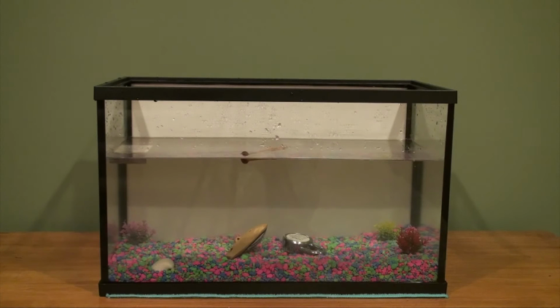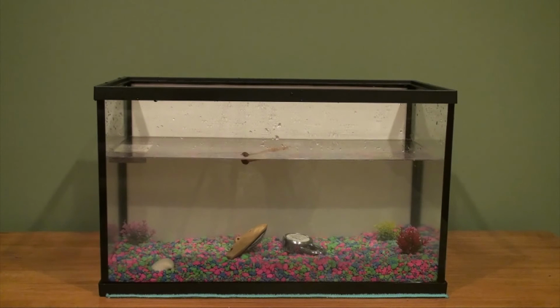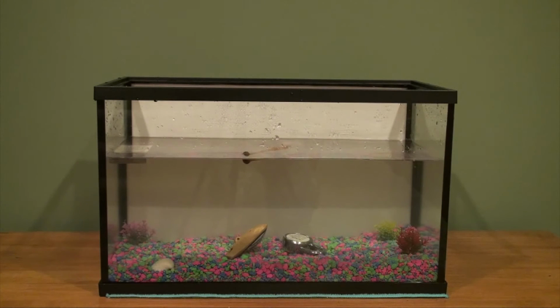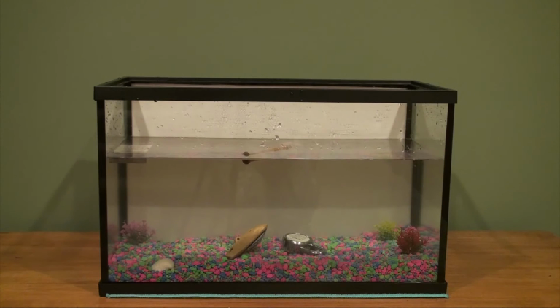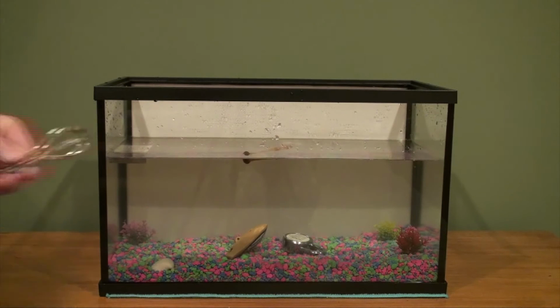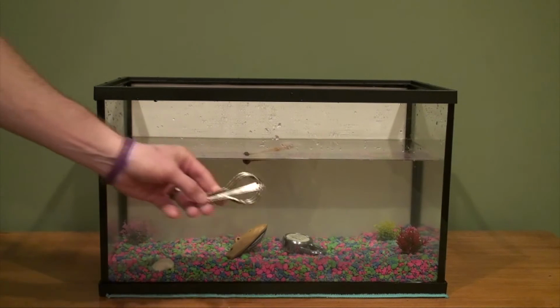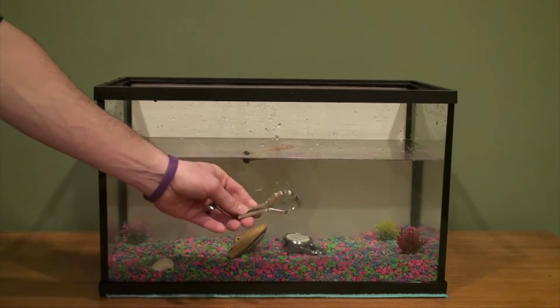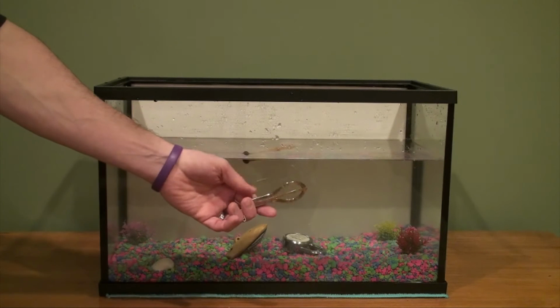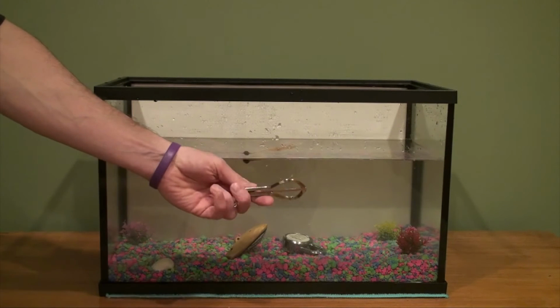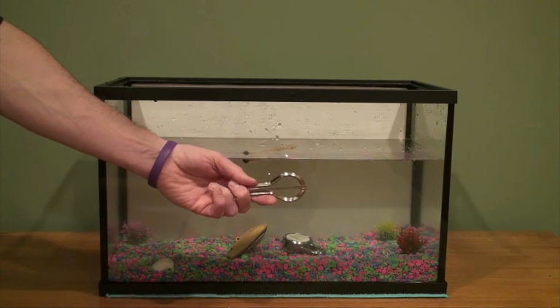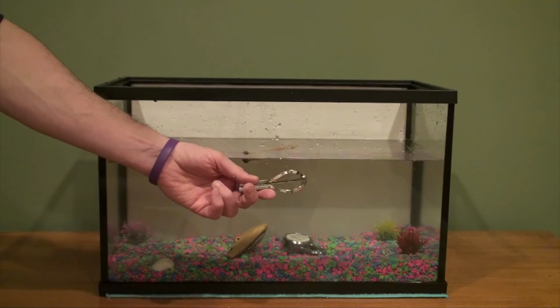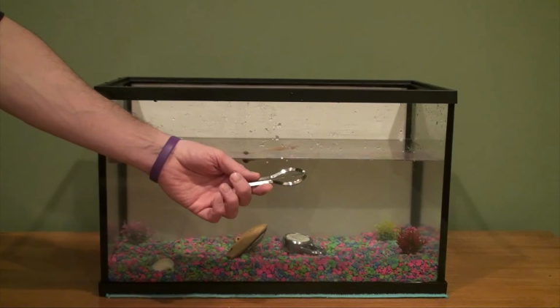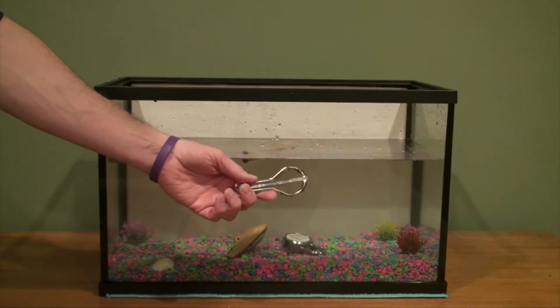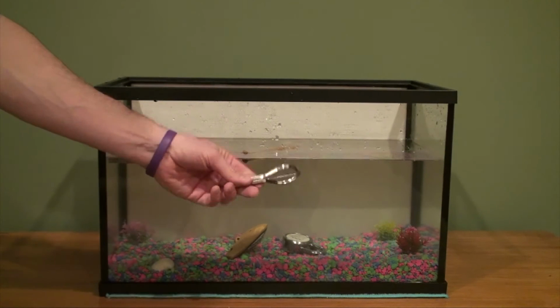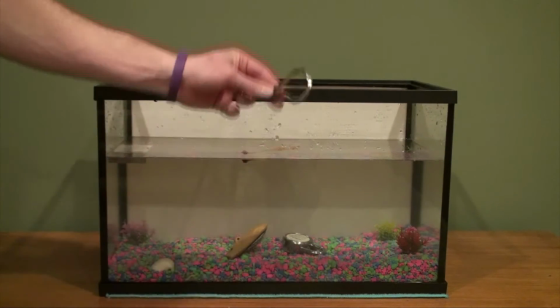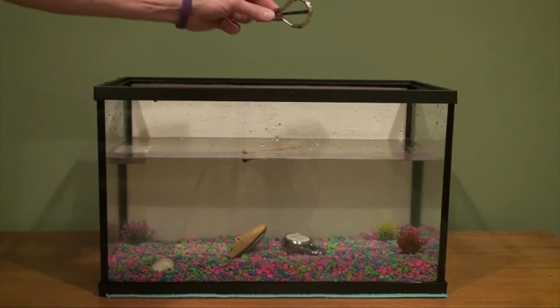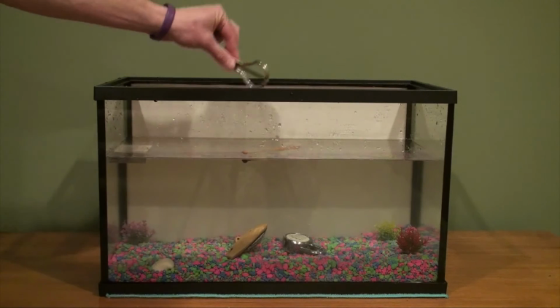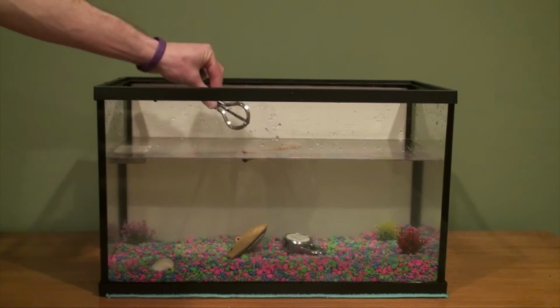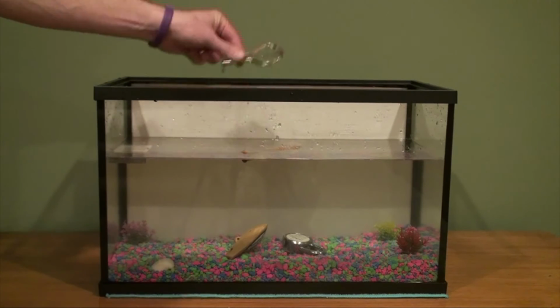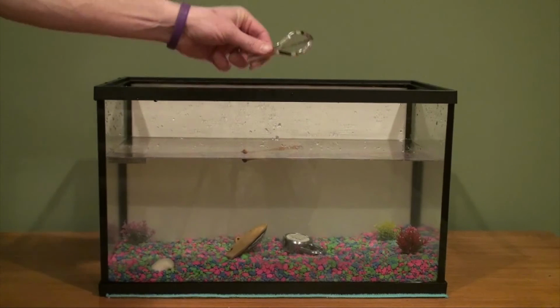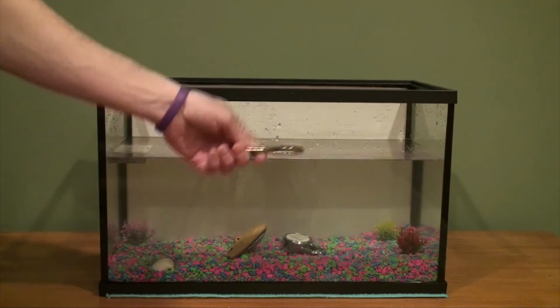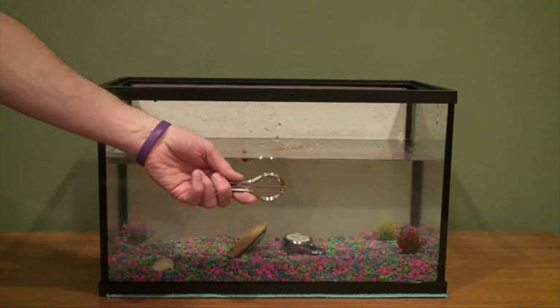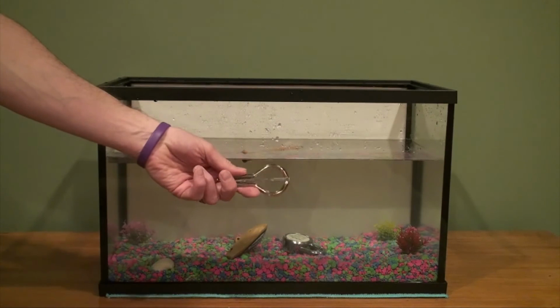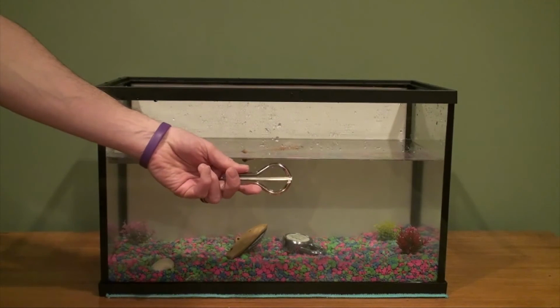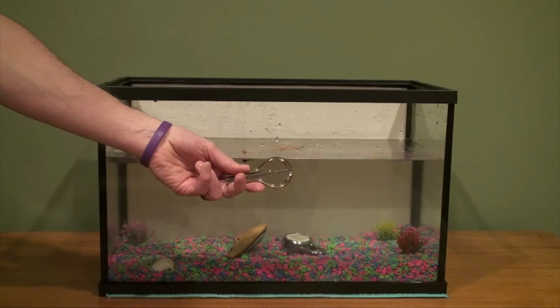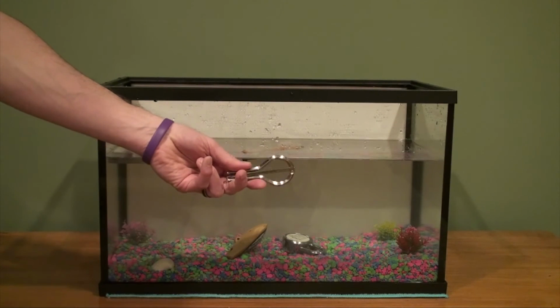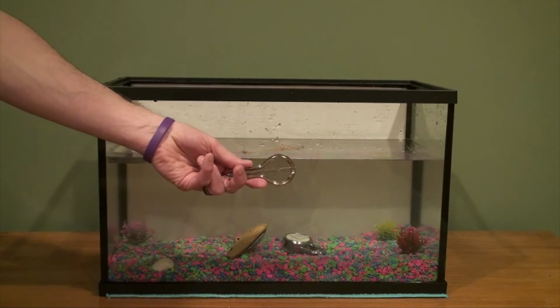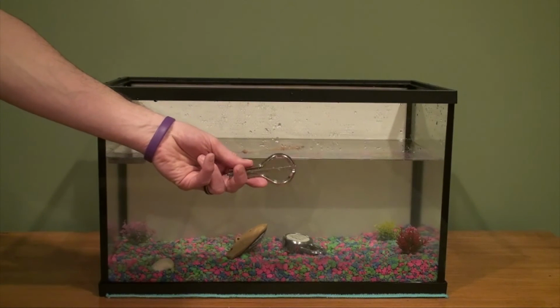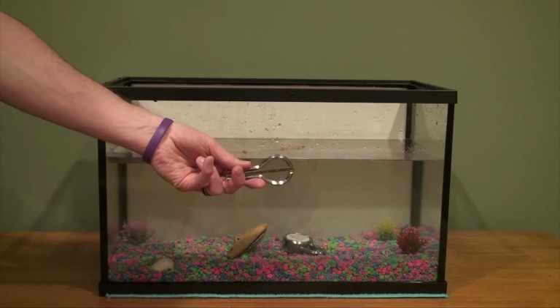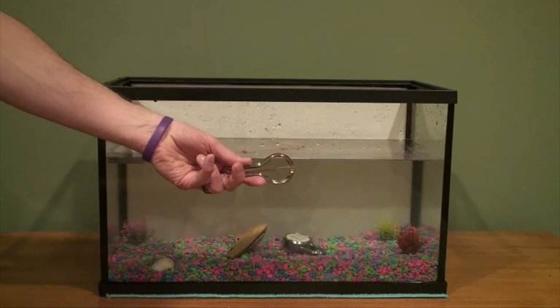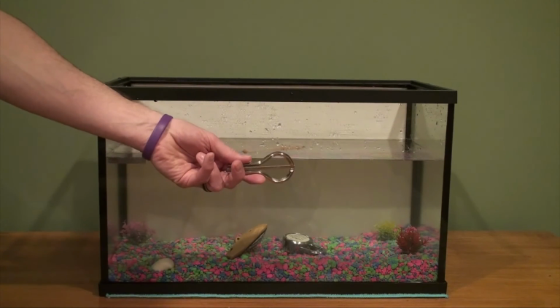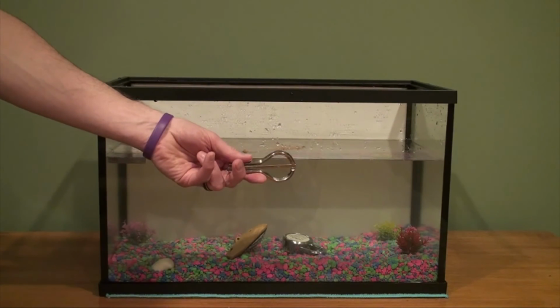And our last item is a jaw harp. You'll have to wait until next week to see if it sinks or floats.